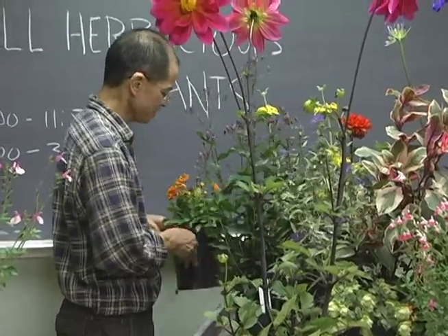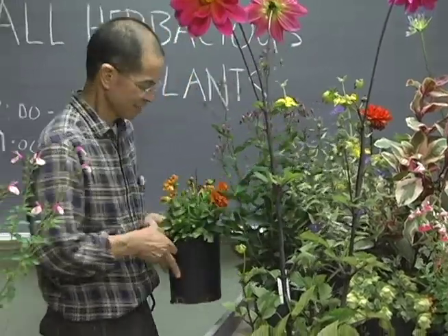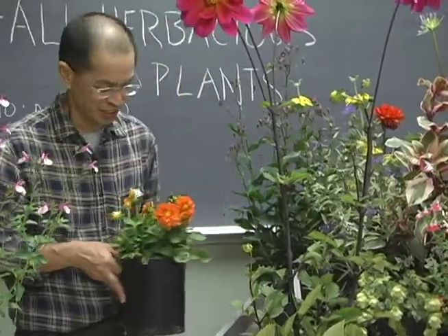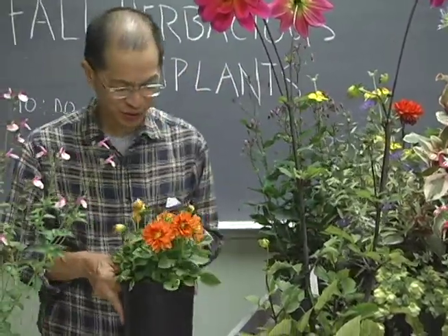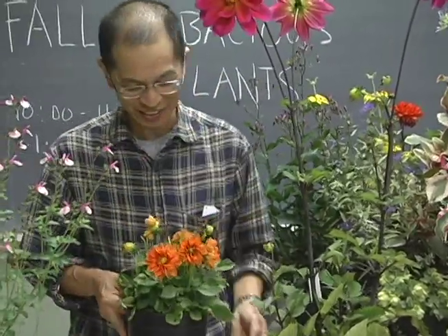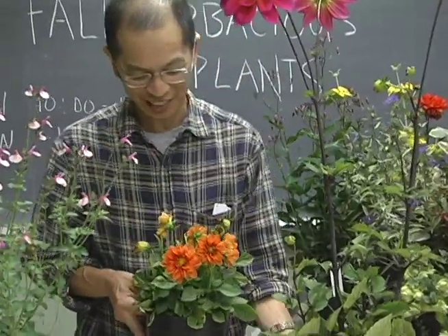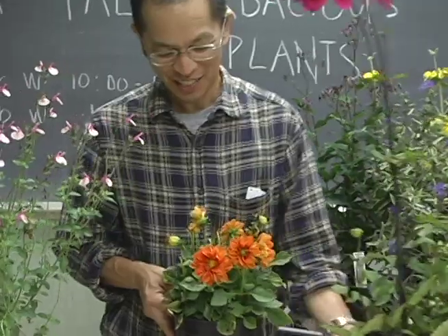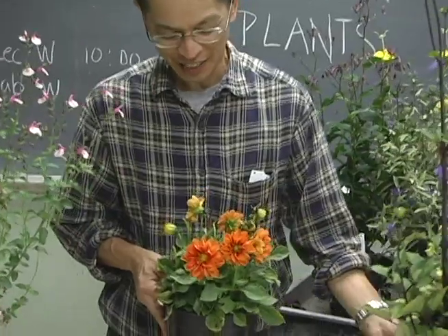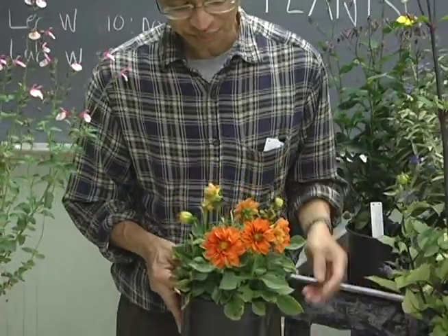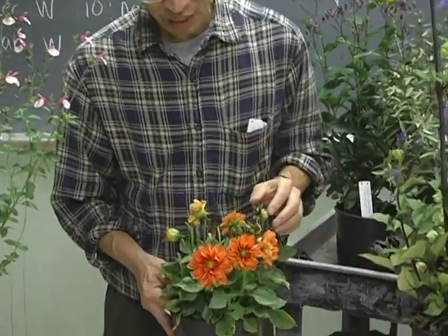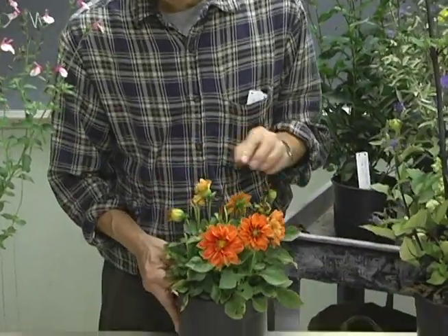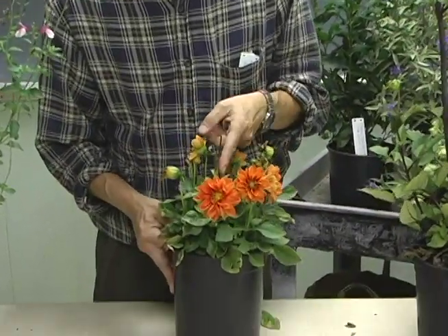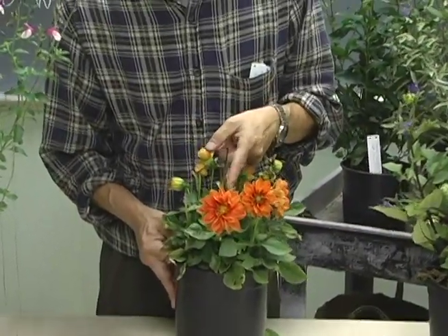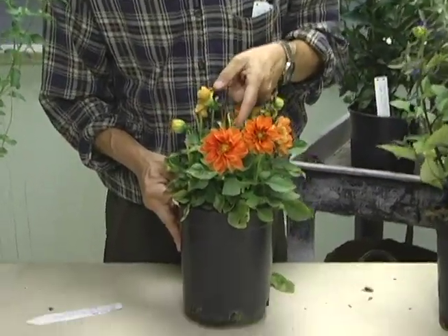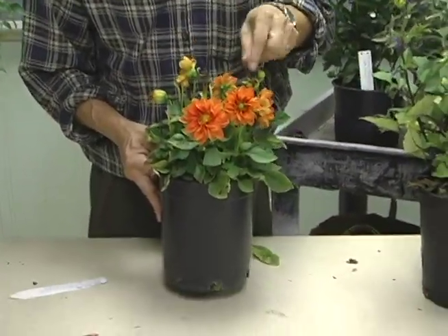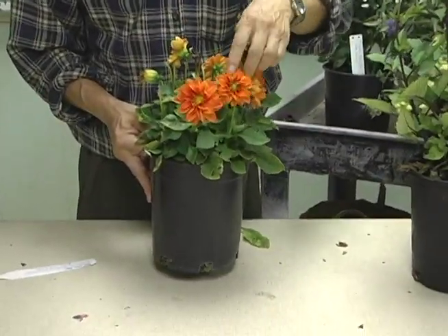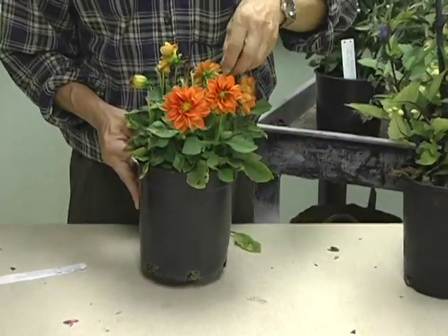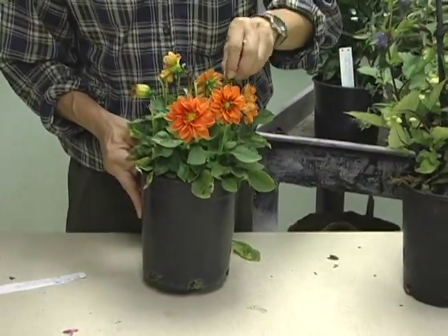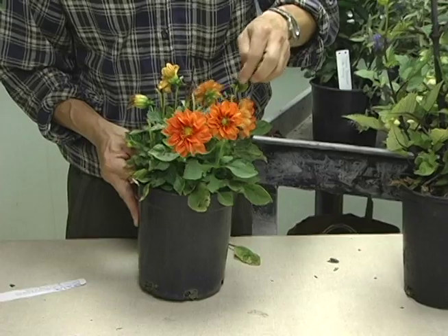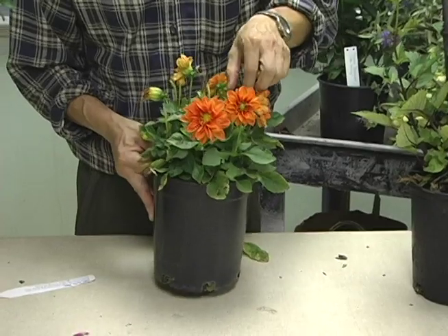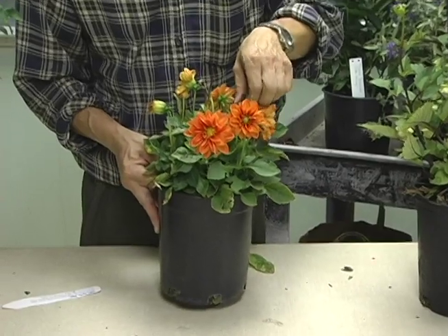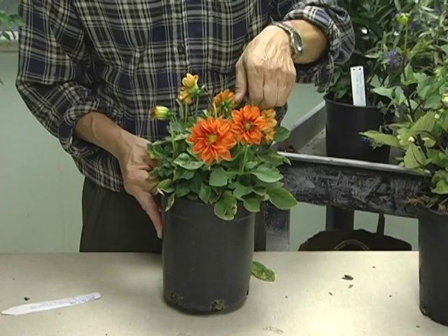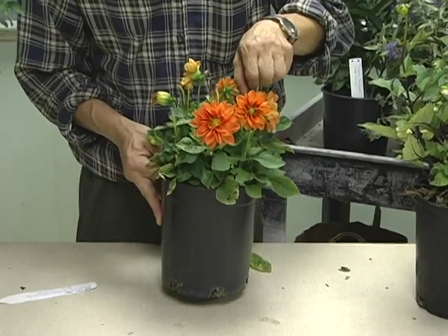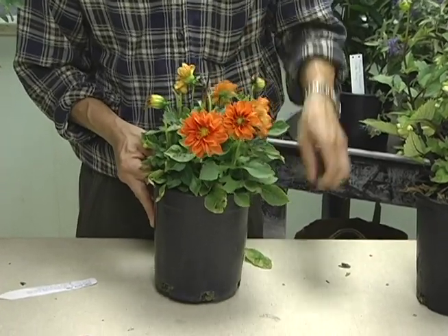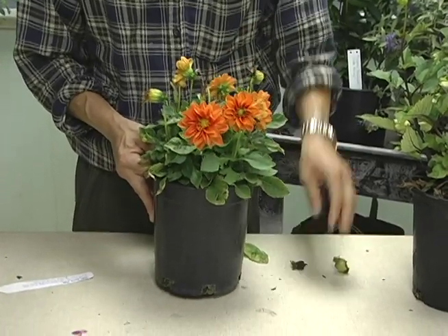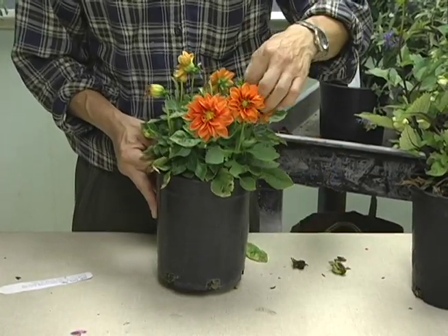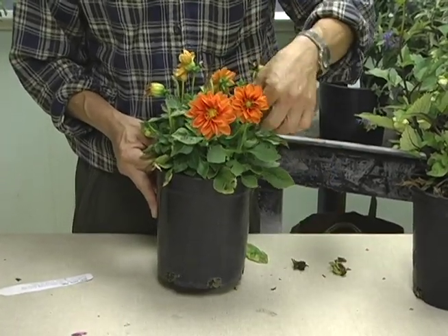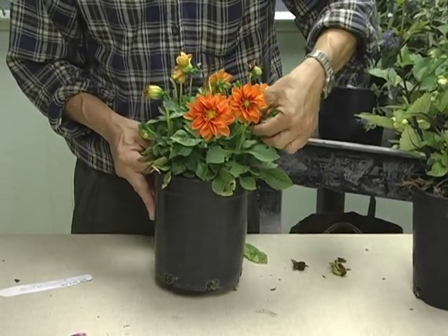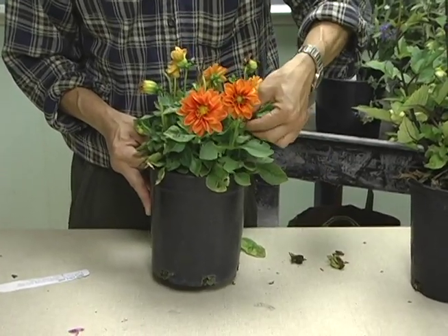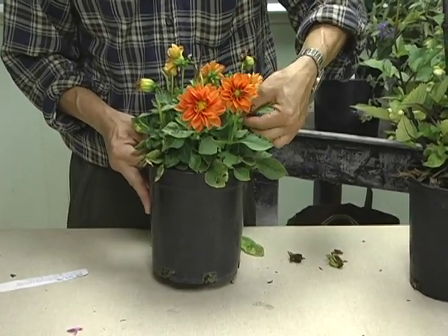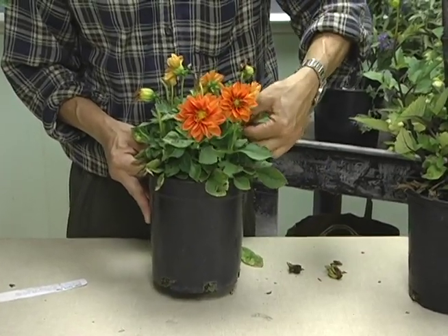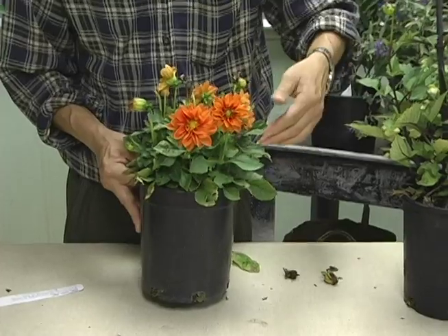Now, this is a short little dahlia, and it needs to be cleaned up — dead-headed, is what we call it. So that's taking off not only the flower buds, but with a pair of pruners, taking them all the way down to the base.